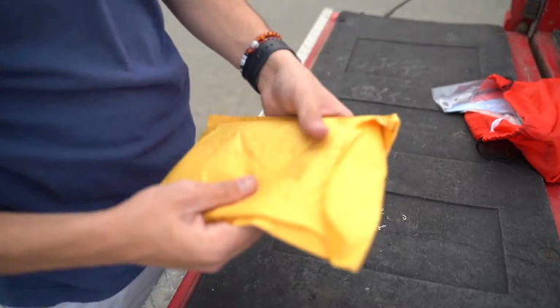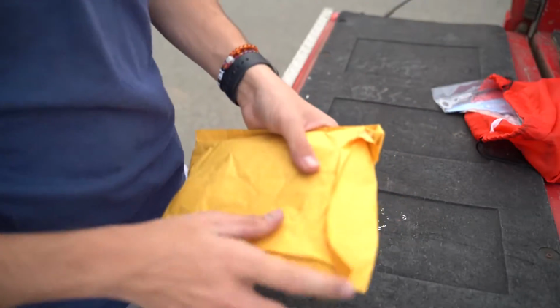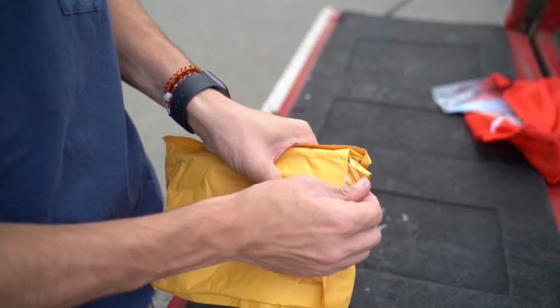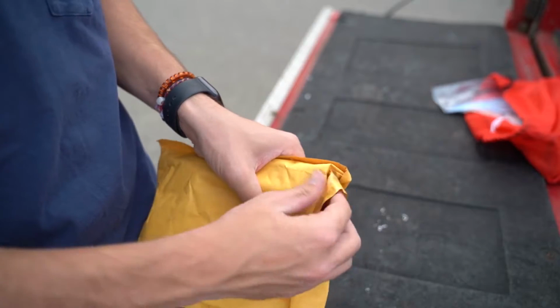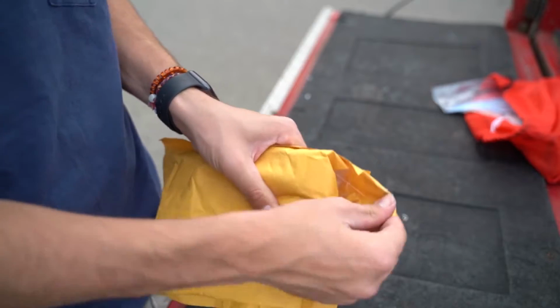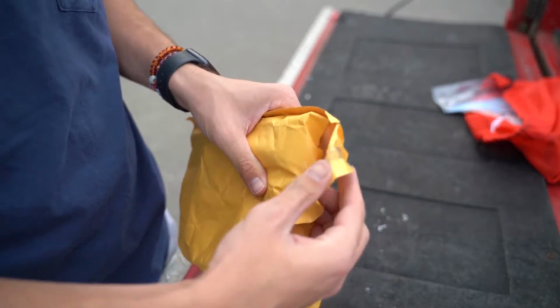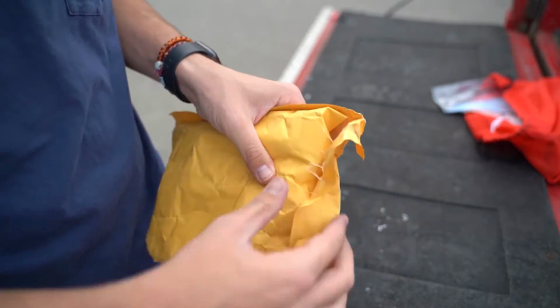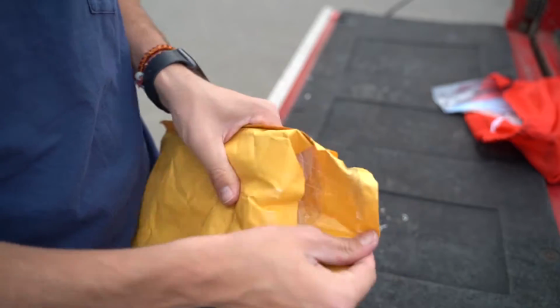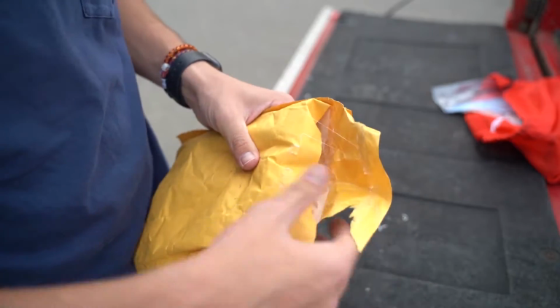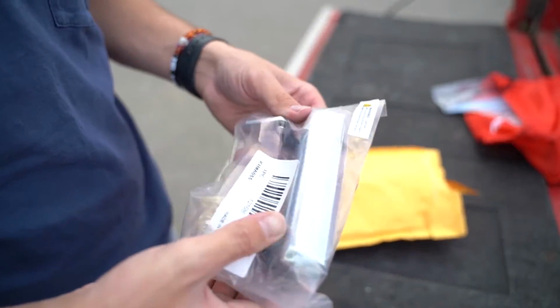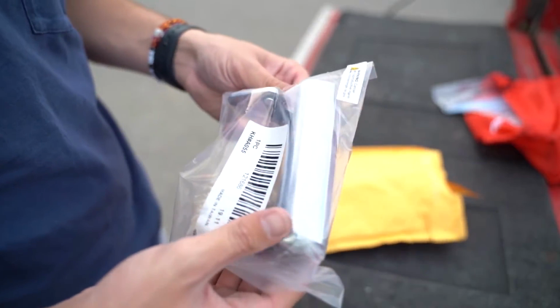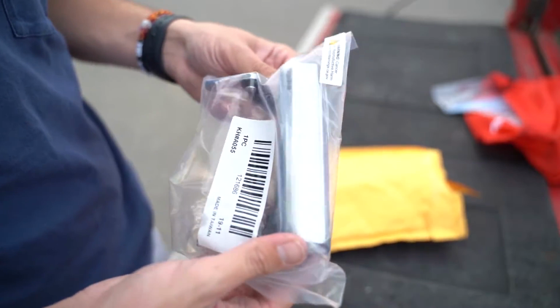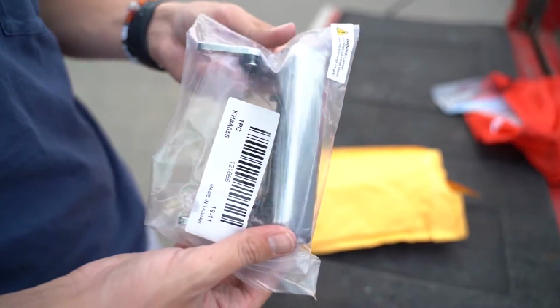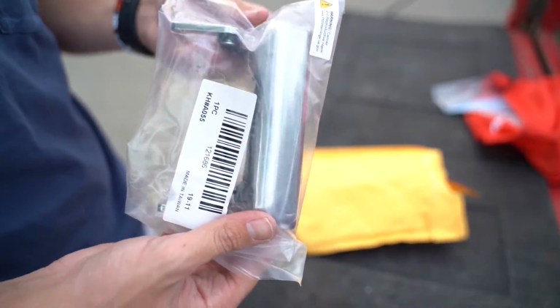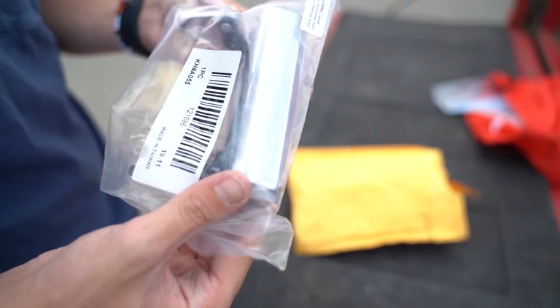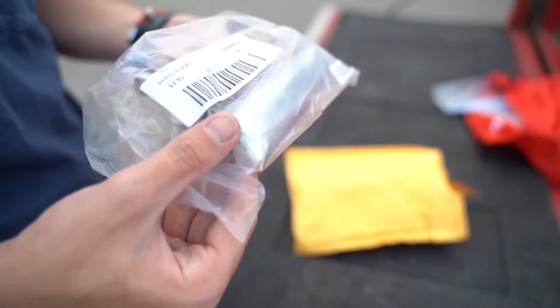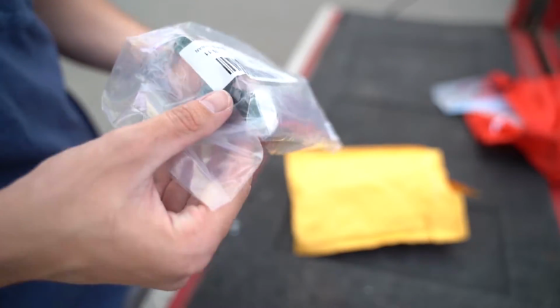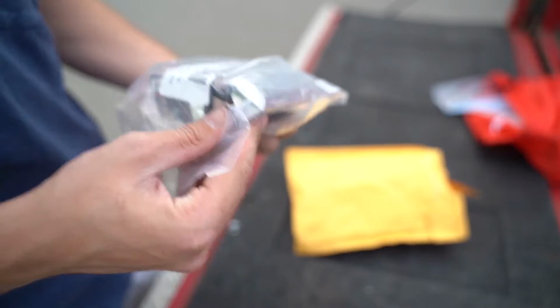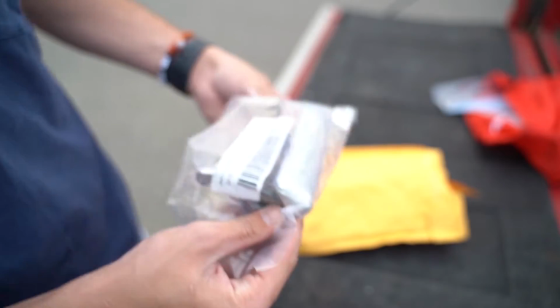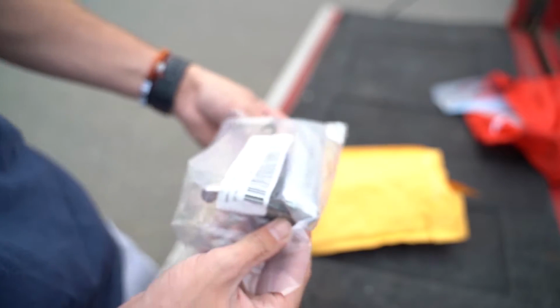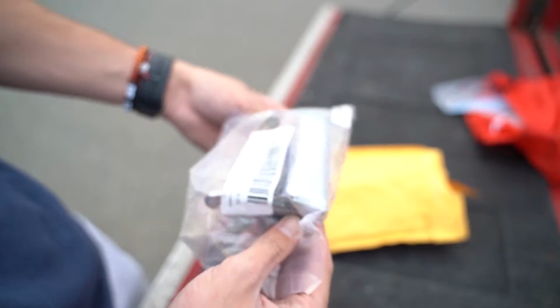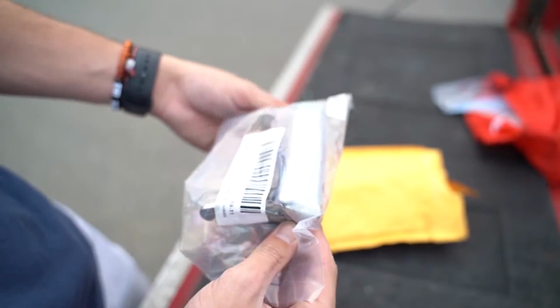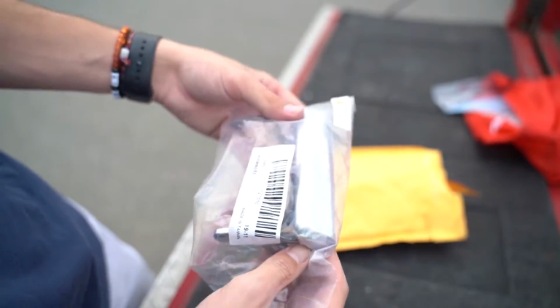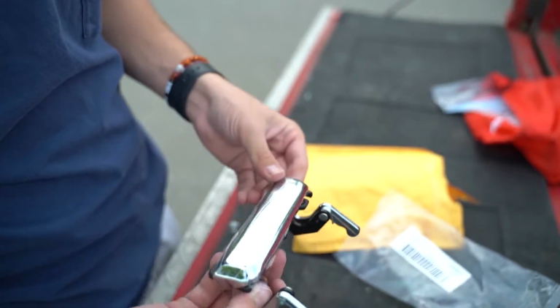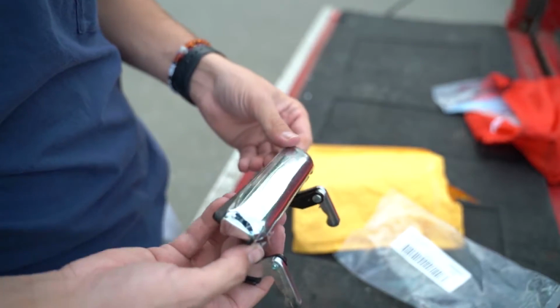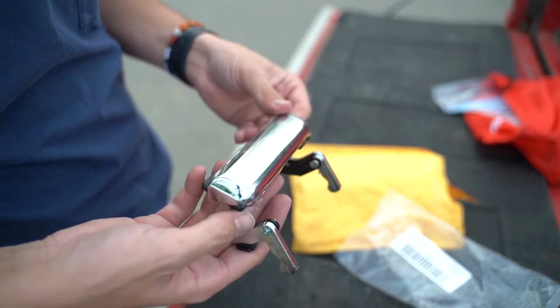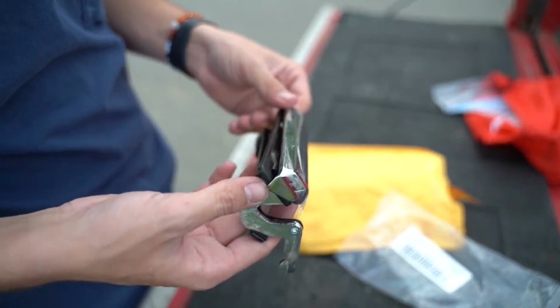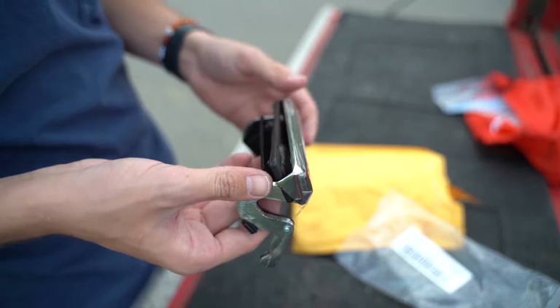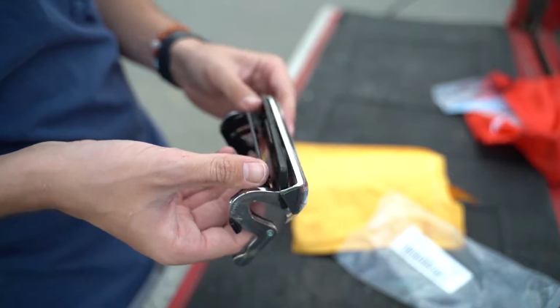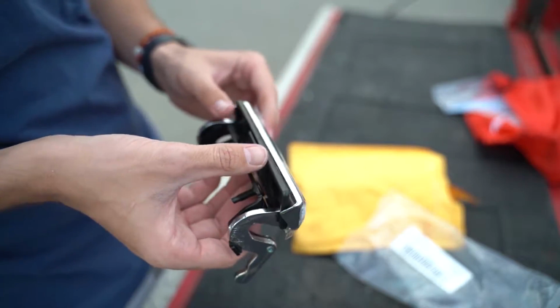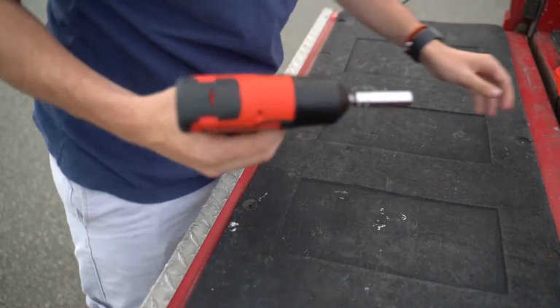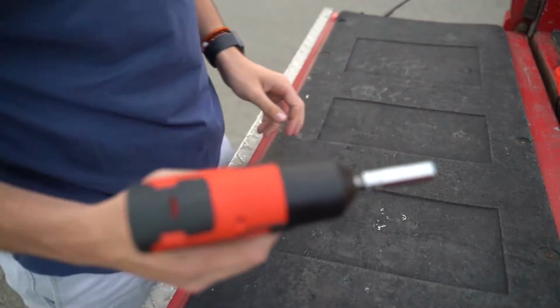Let's open this up and see what we got here. We got a fresh handle — it looks like it's going to work. She's clean, boys. Grab our little impact.